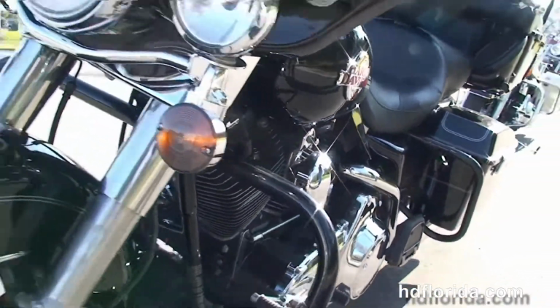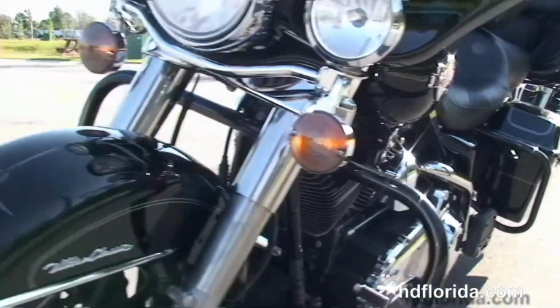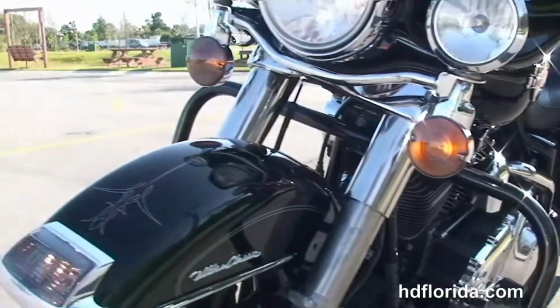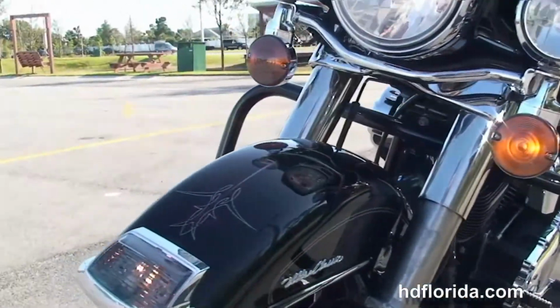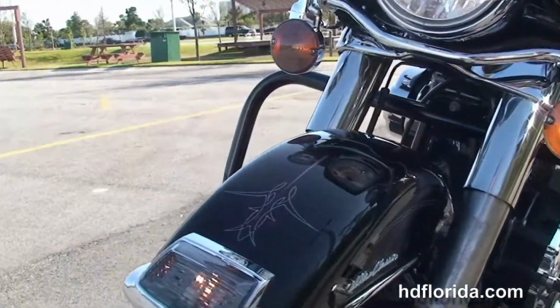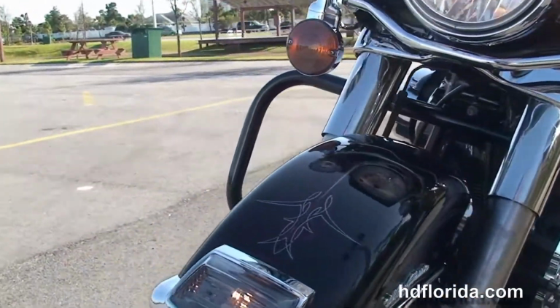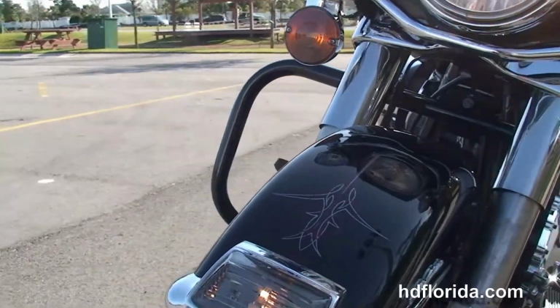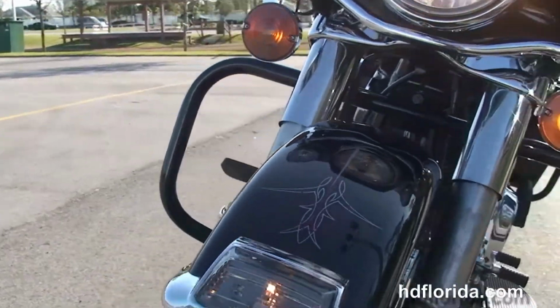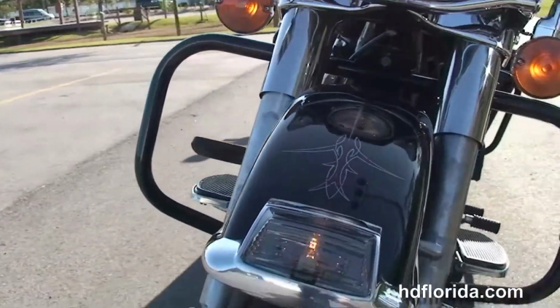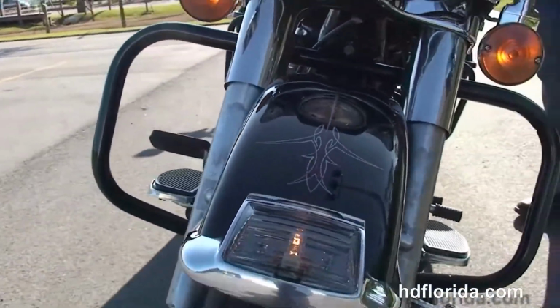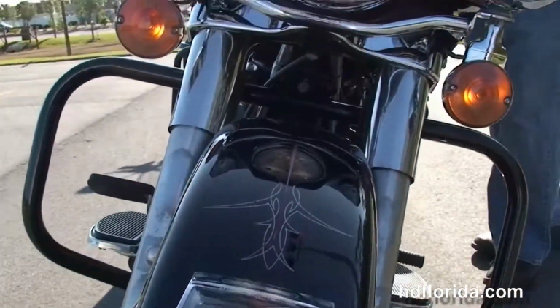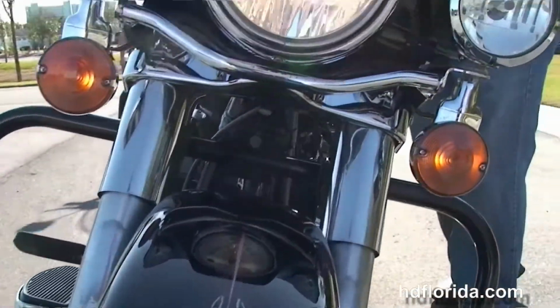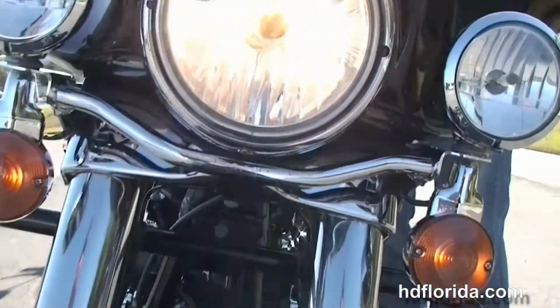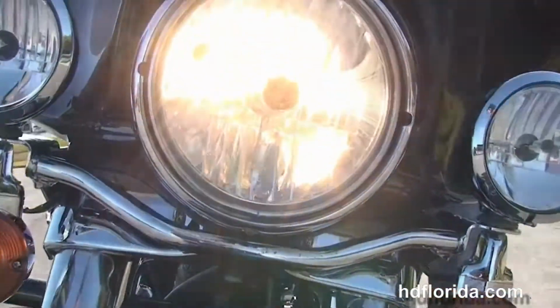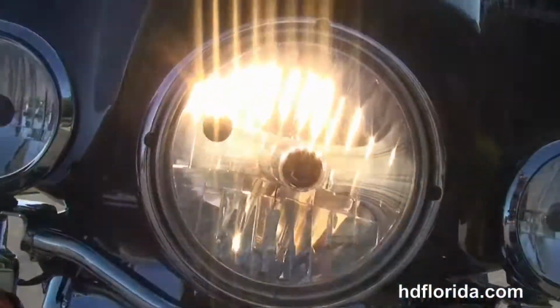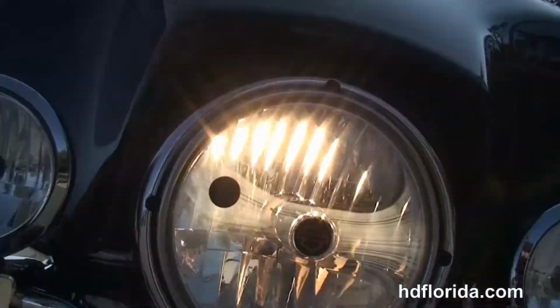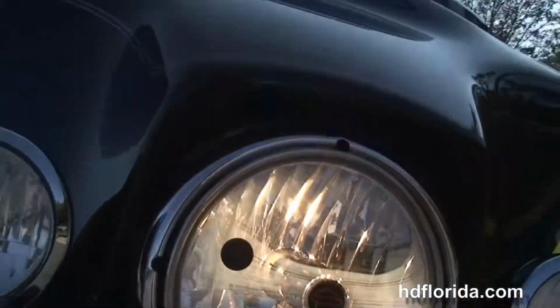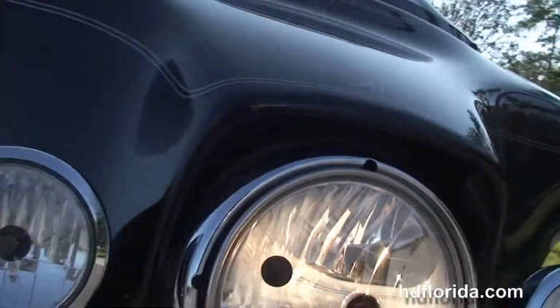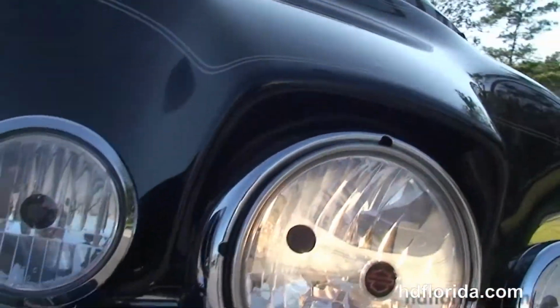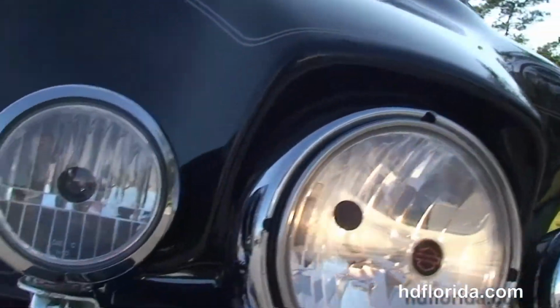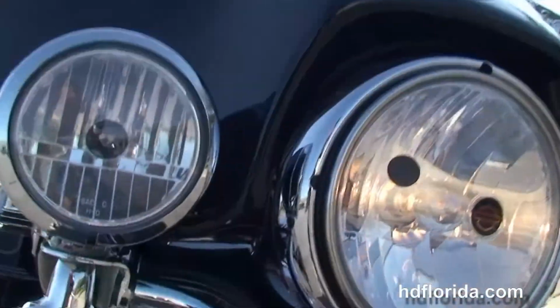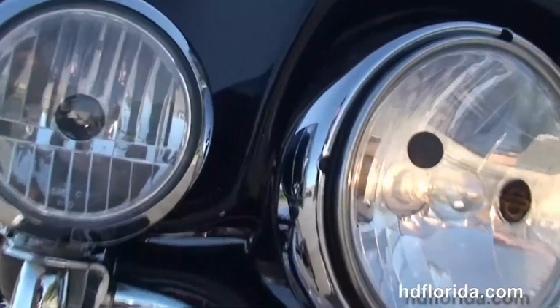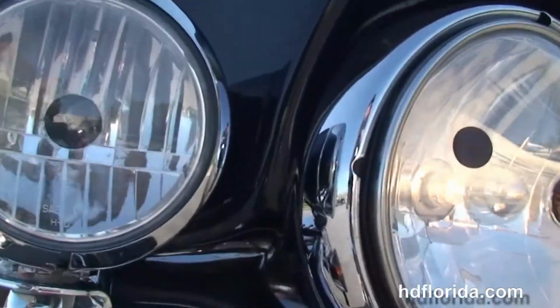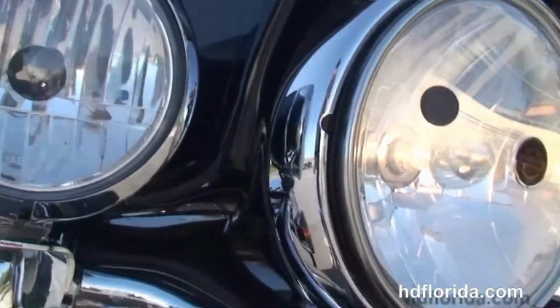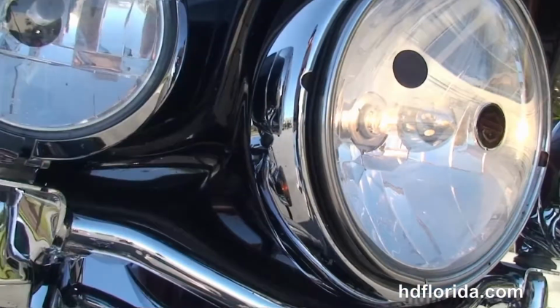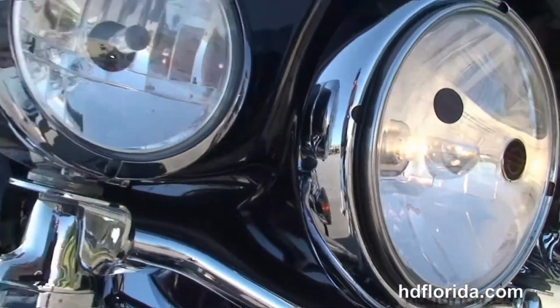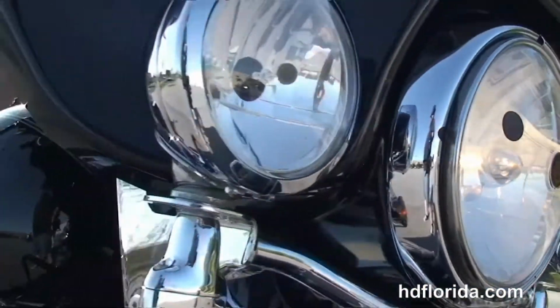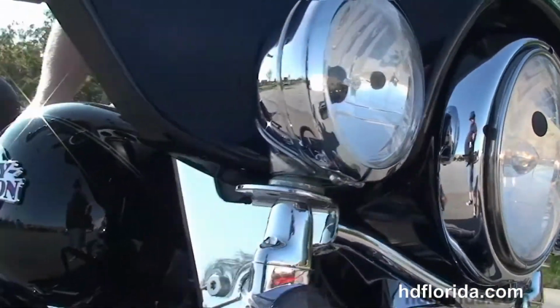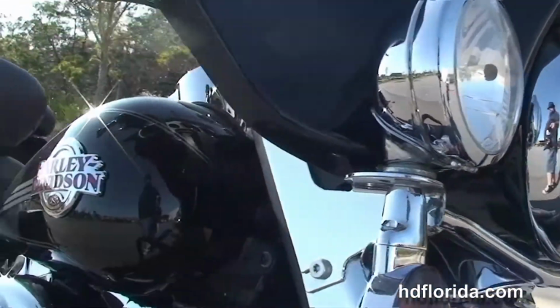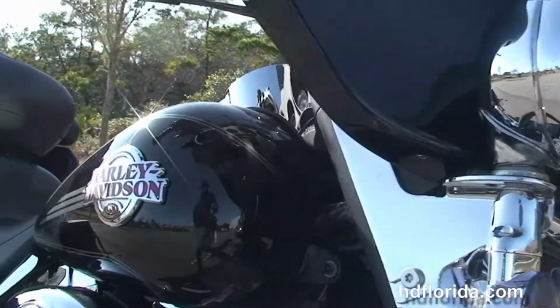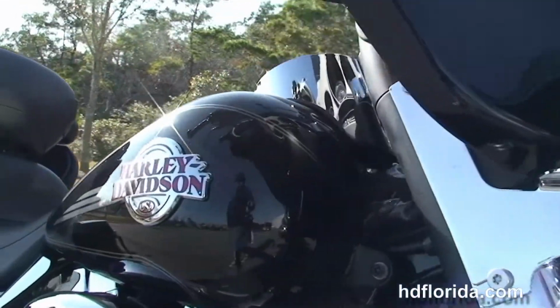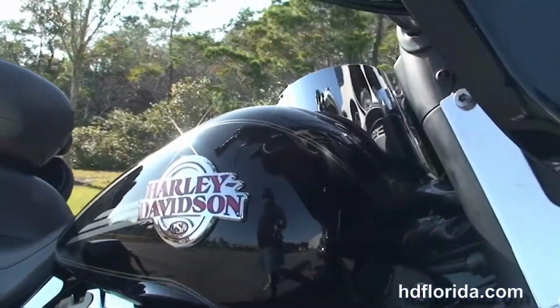Out front here we've got the upgraded Harley Davidson windshield. Let's give this bike a quick listen. Gorgeous set of pinstriping on this bike.